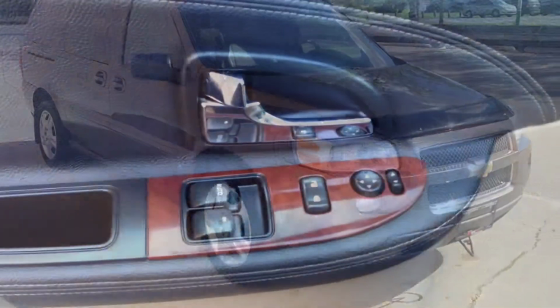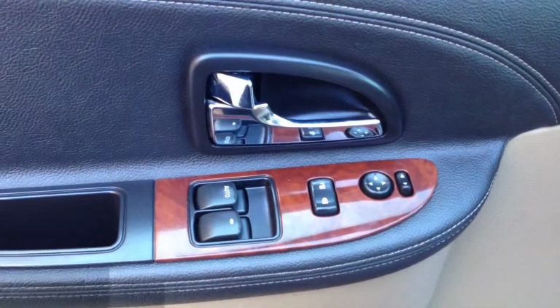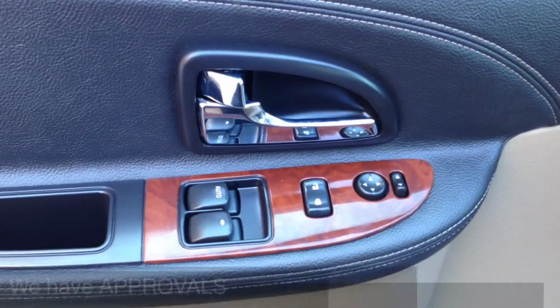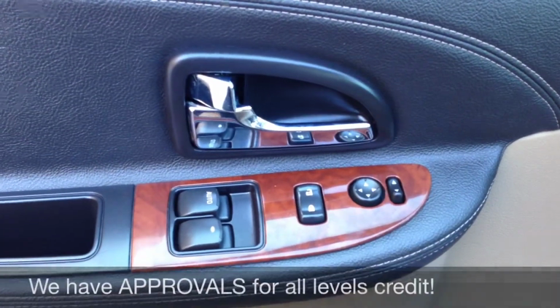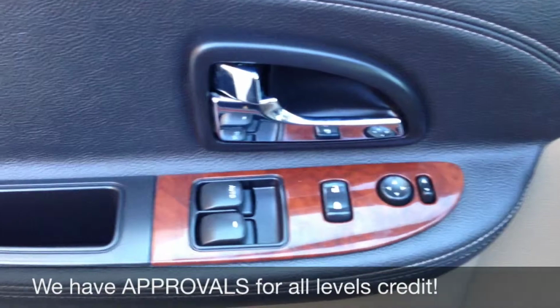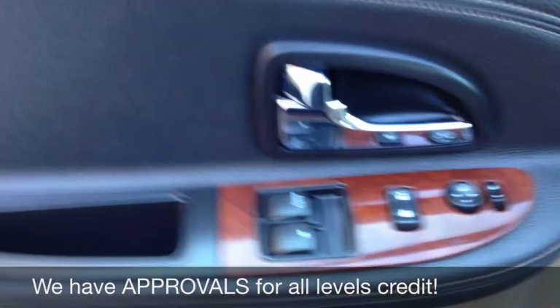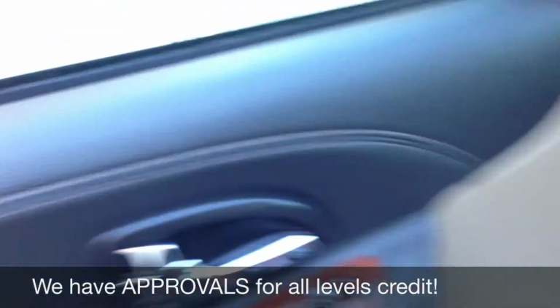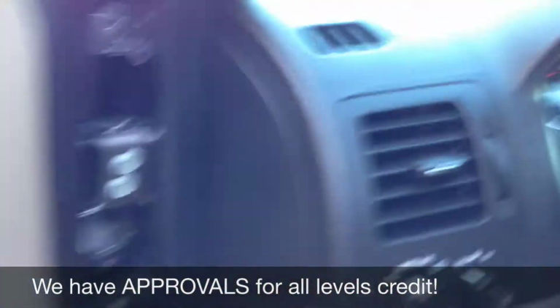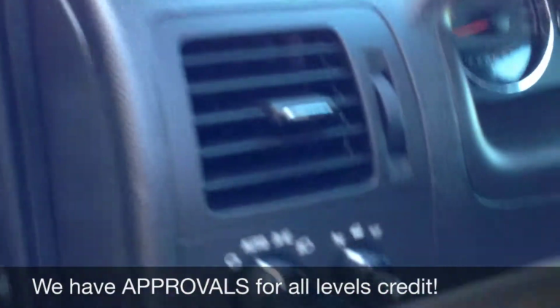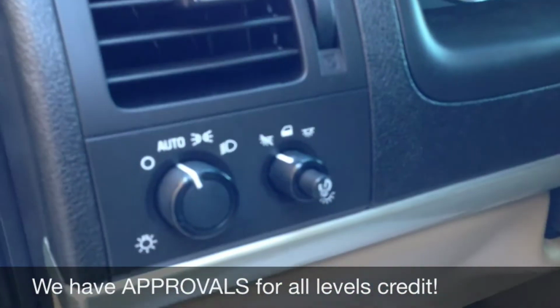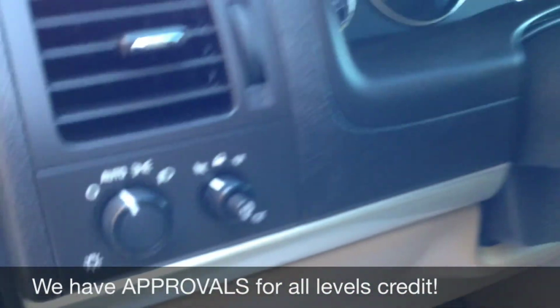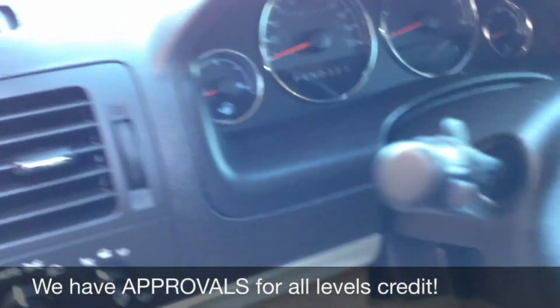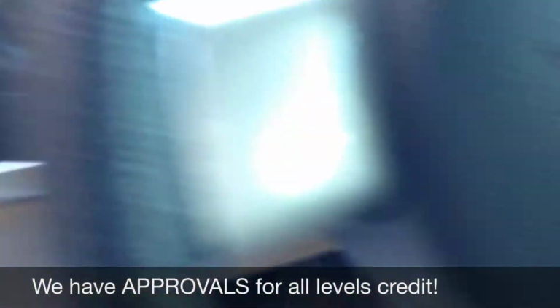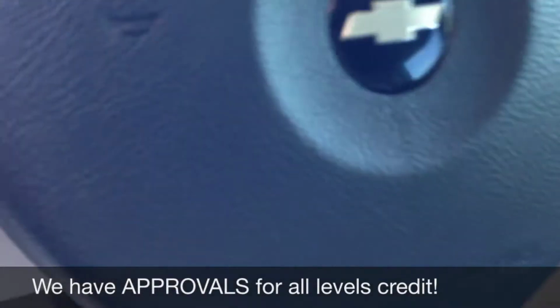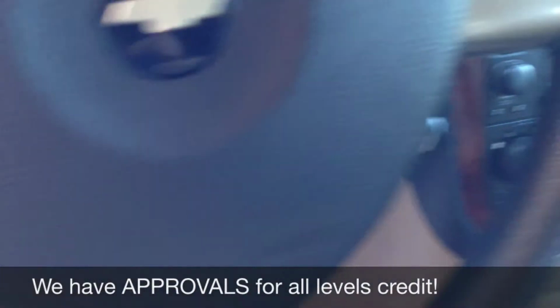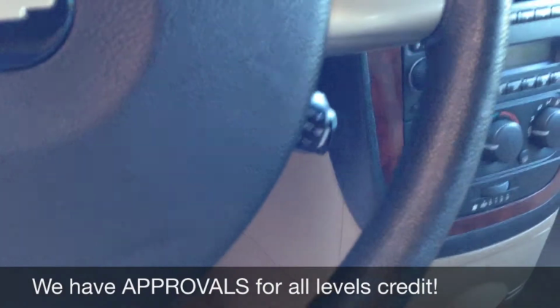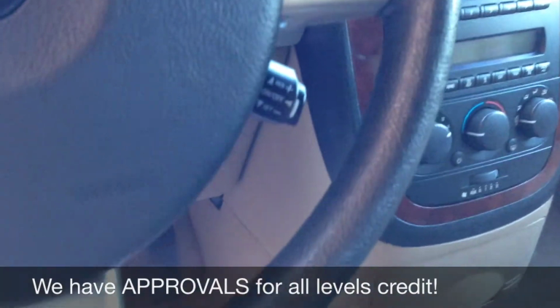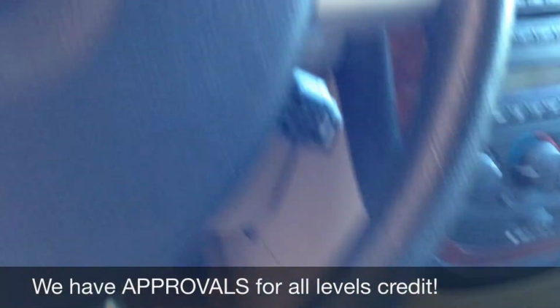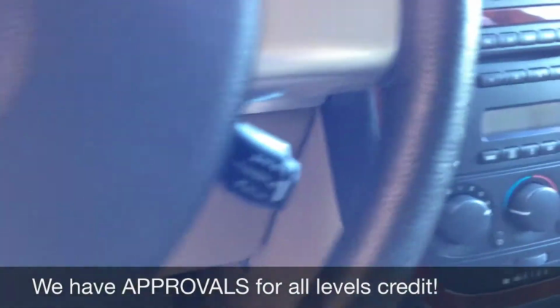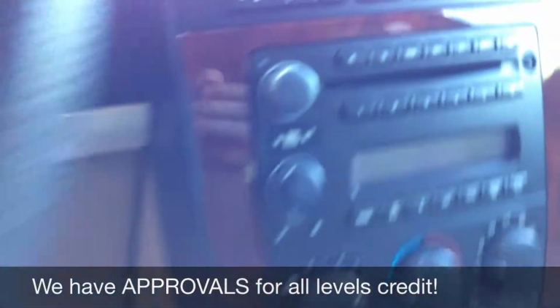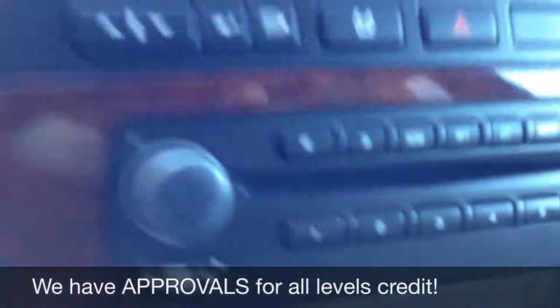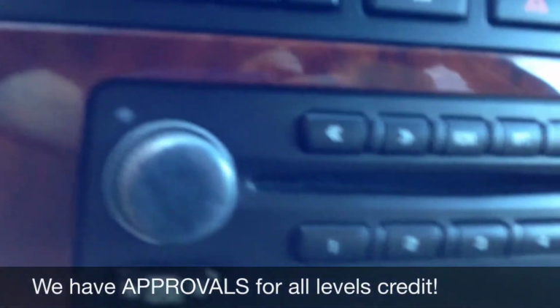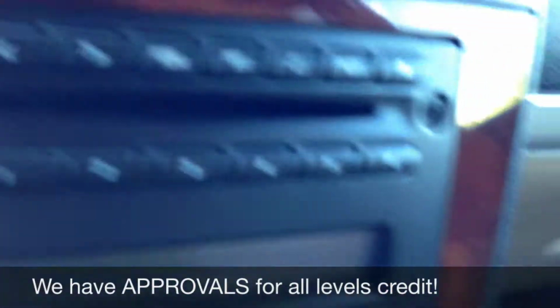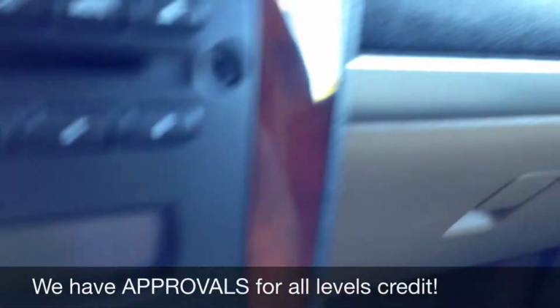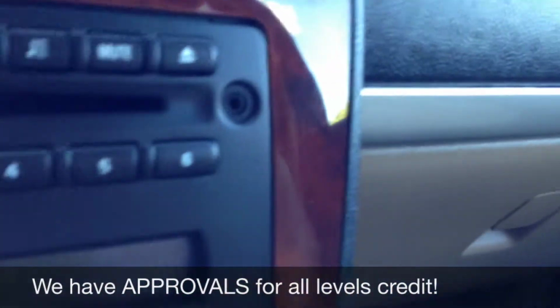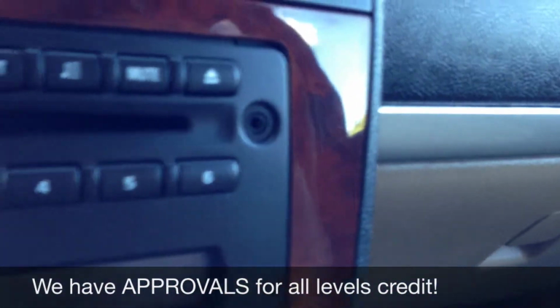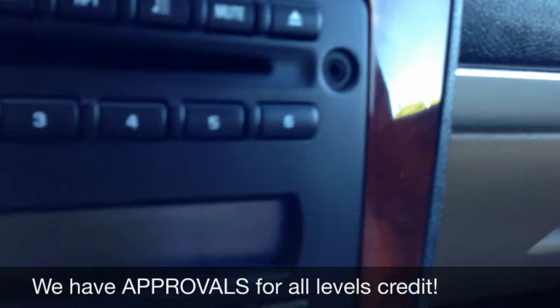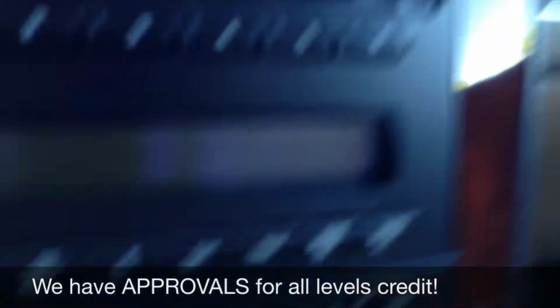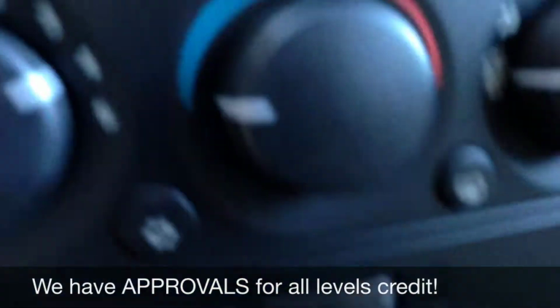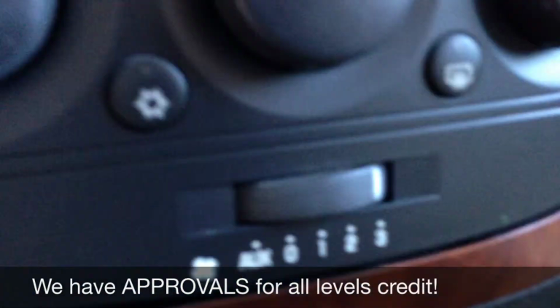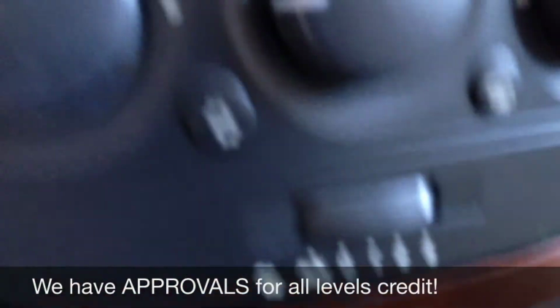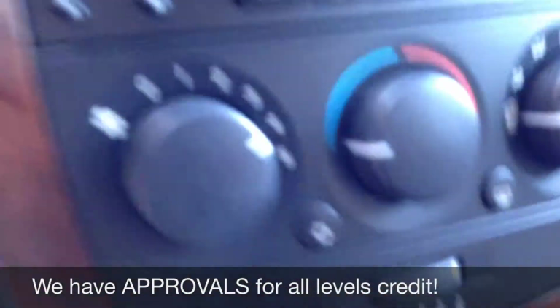See you inside. We've got the power locks, windows, and mirrors. It's got the nice wood inlay. Automatic lights. Cruise control on the steering wheel. CD player. Auxiliary jack for your iPod or MP3 player. Rear air conditioning.